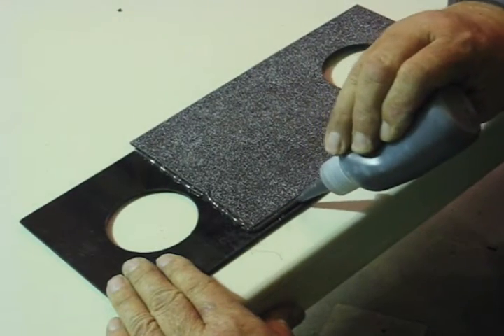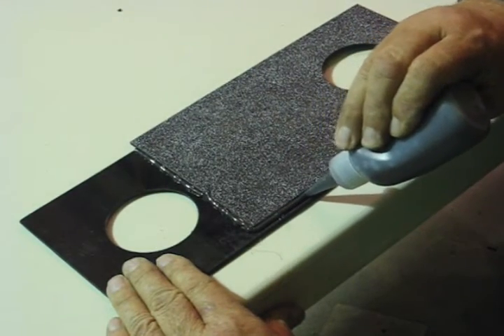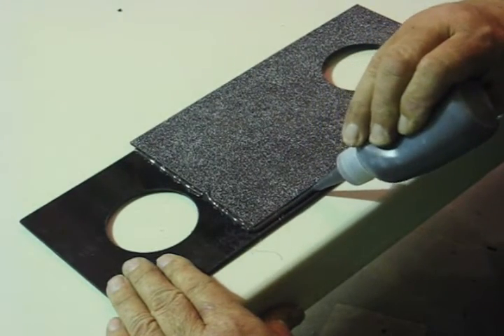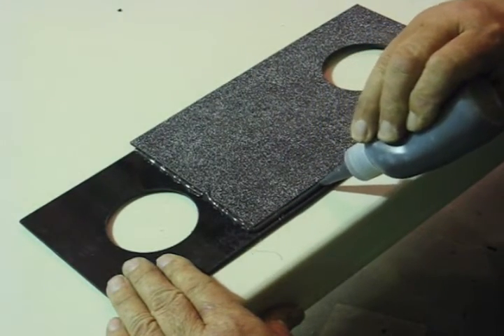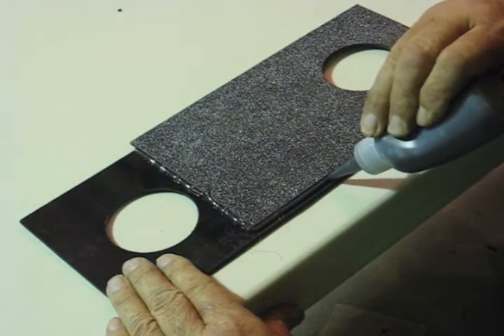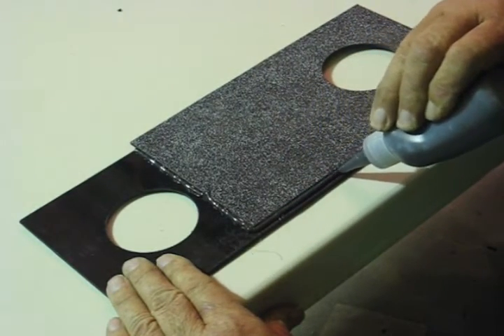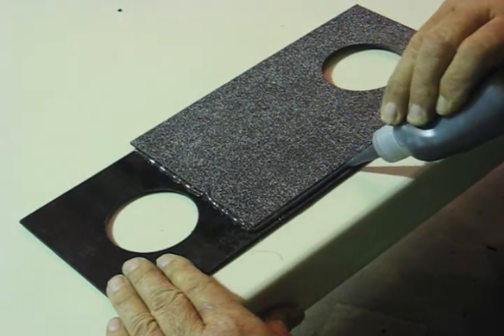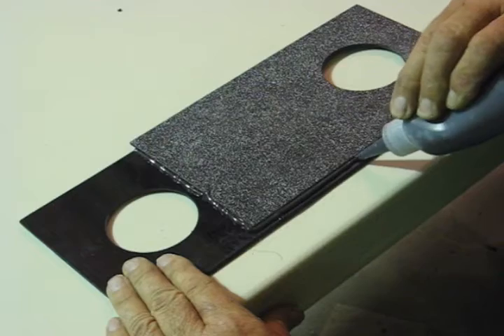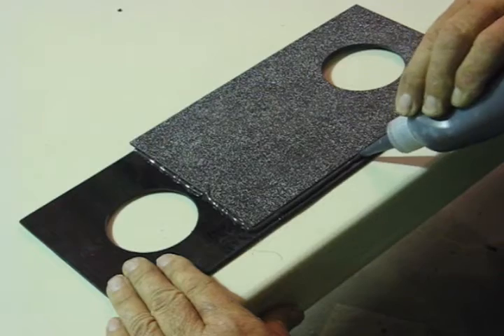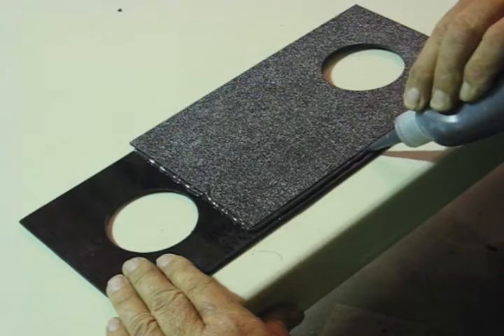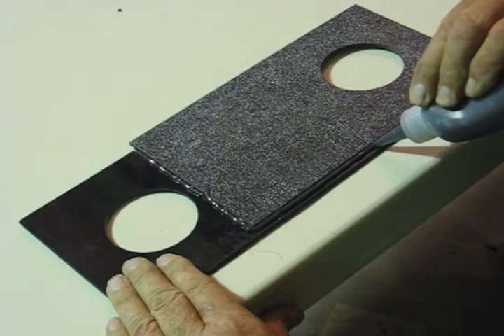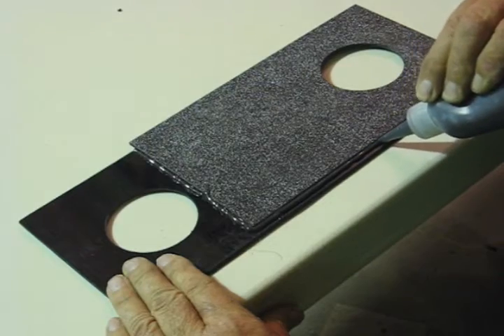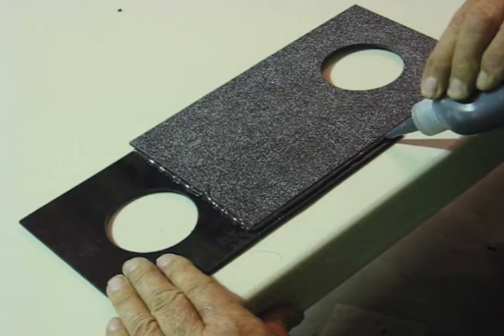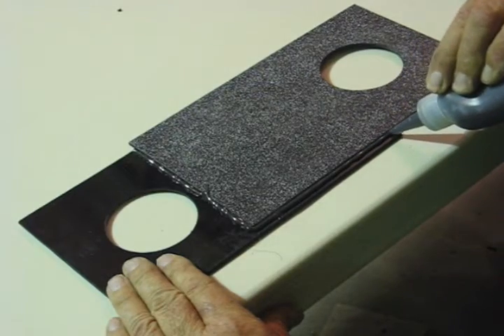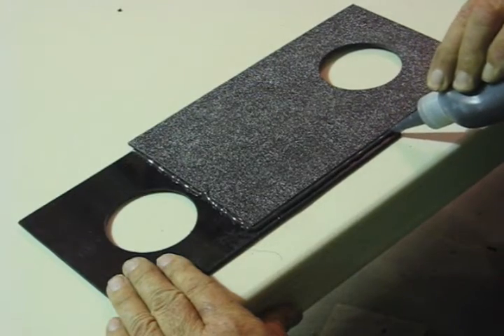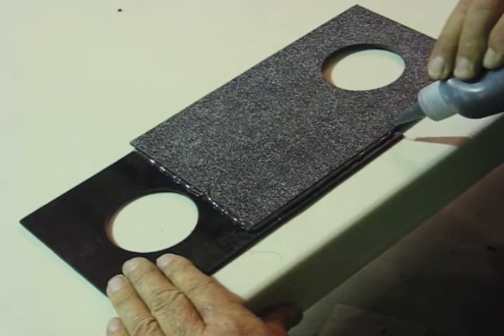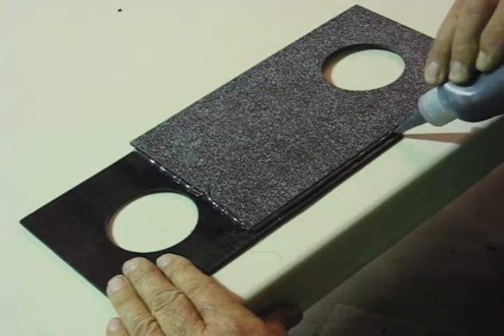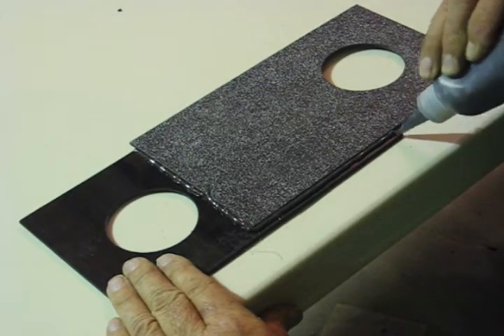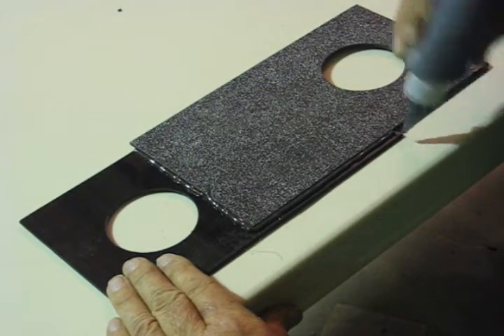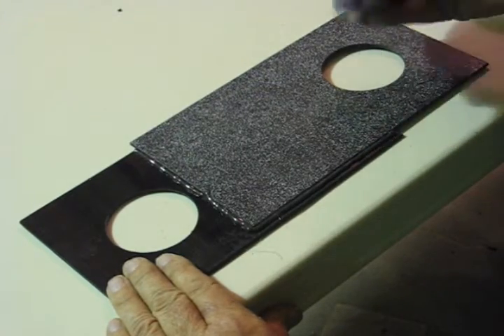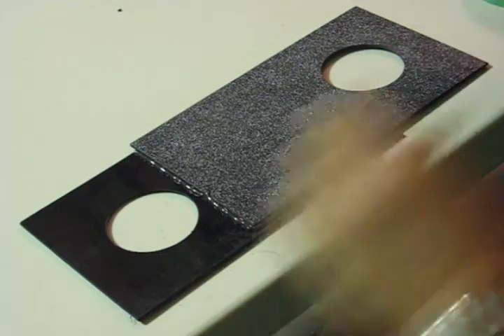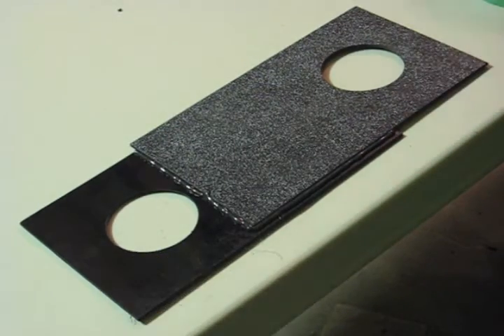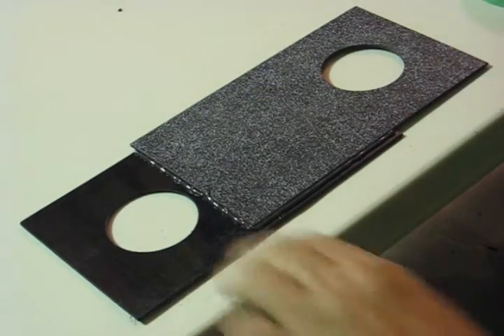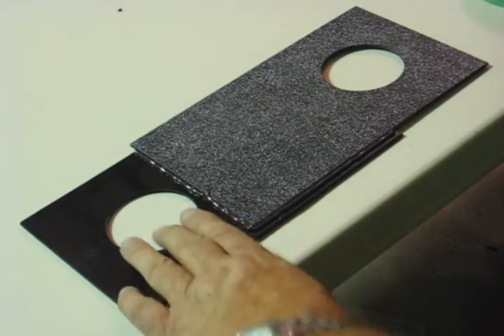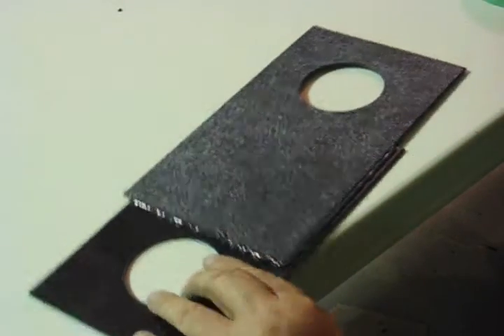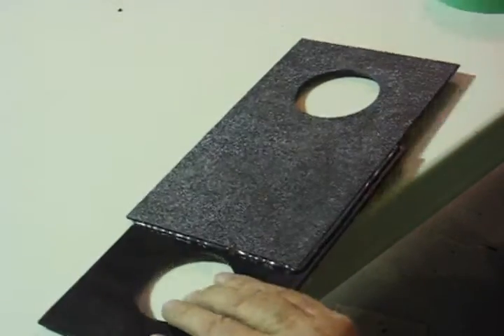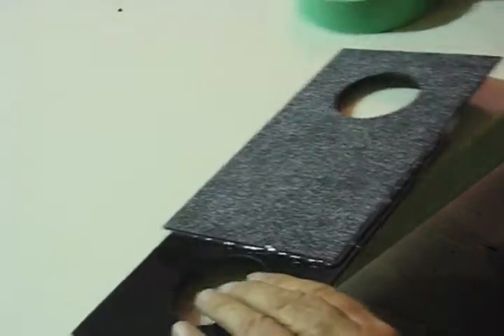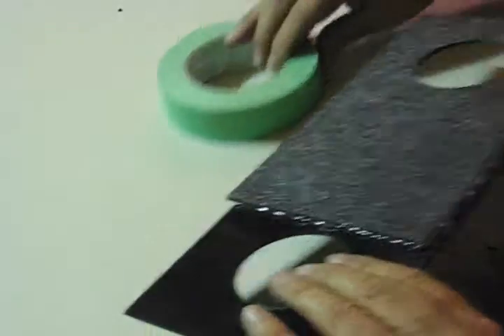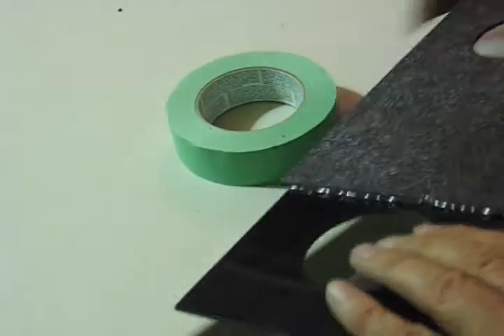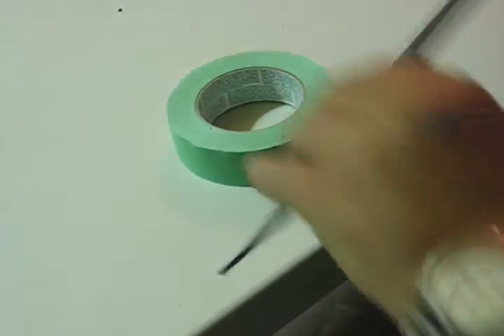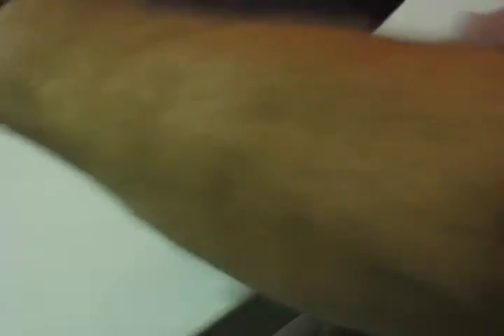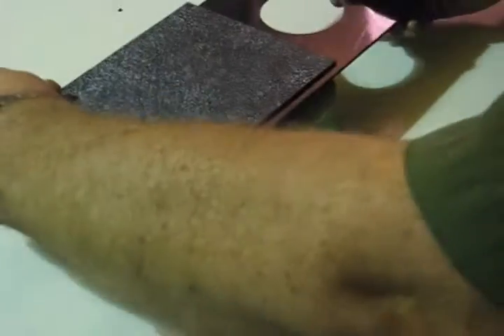Then I cut a 2½ inch hole in one end of each piece. Using the ABS resin, I then bonded the two pieces together.